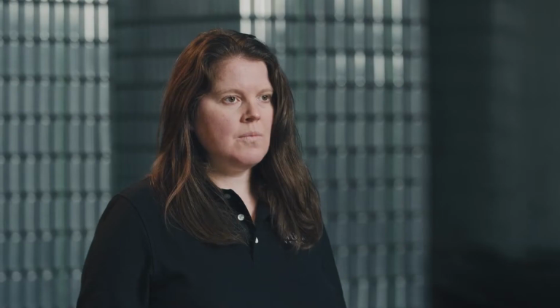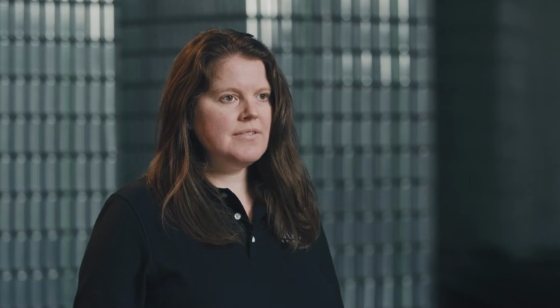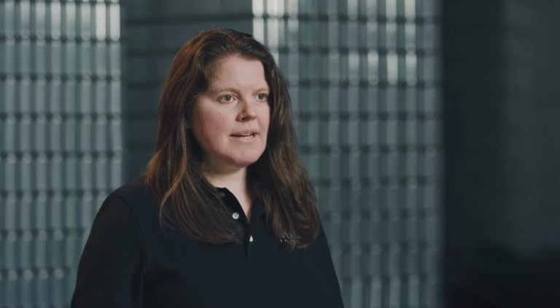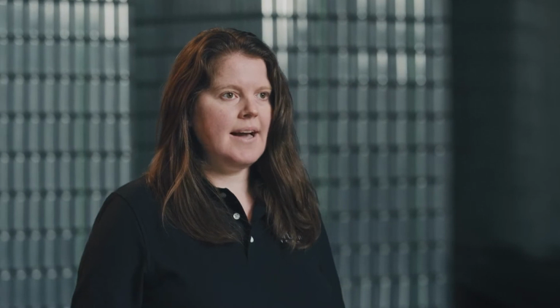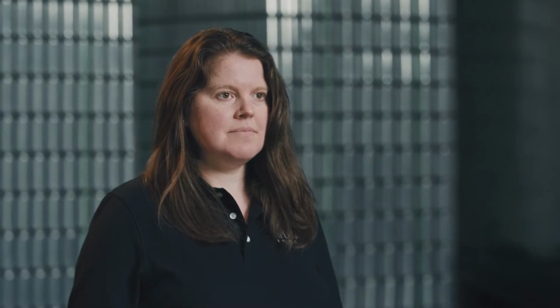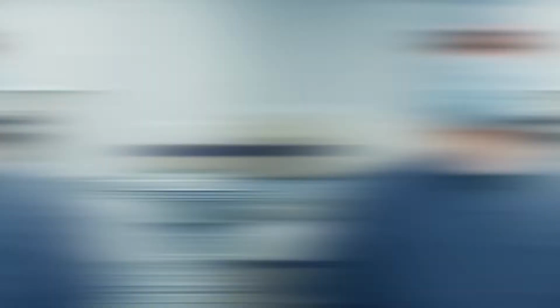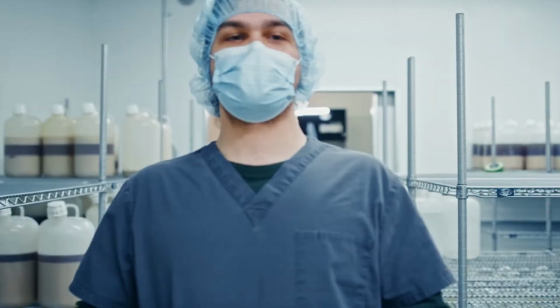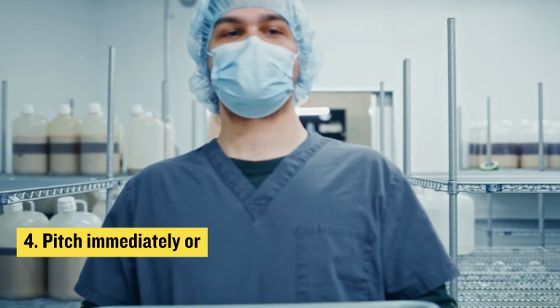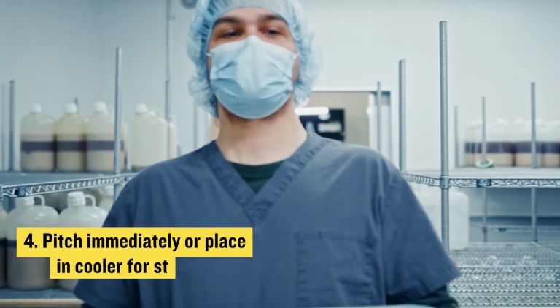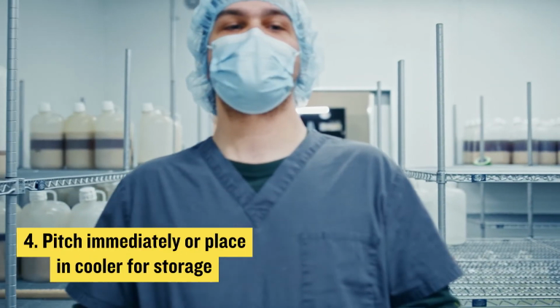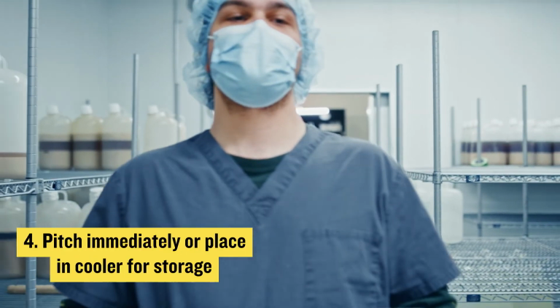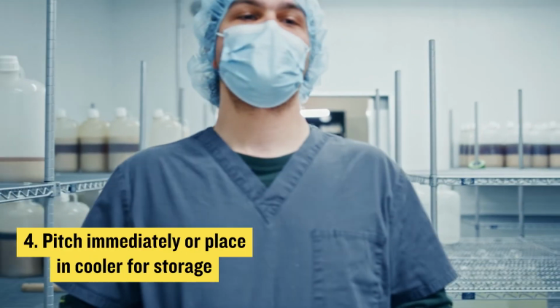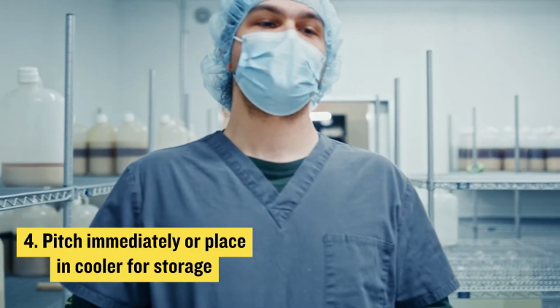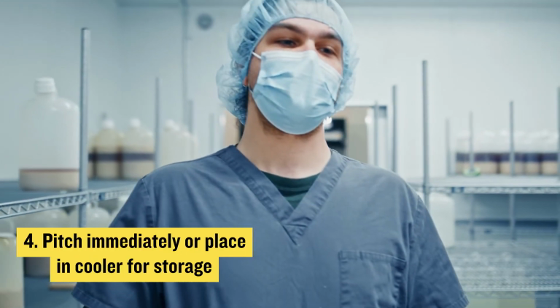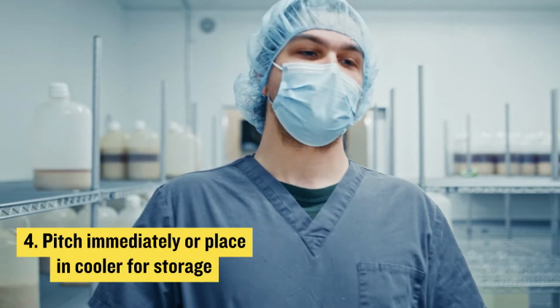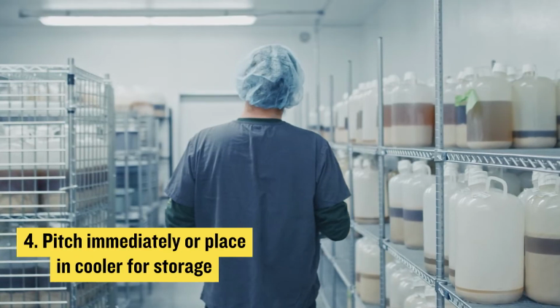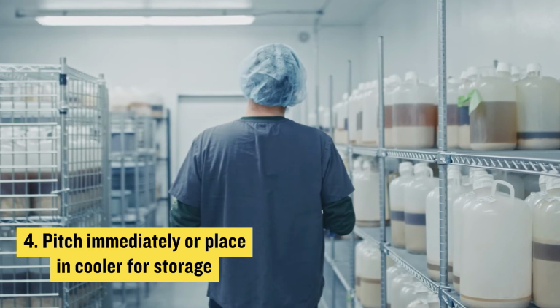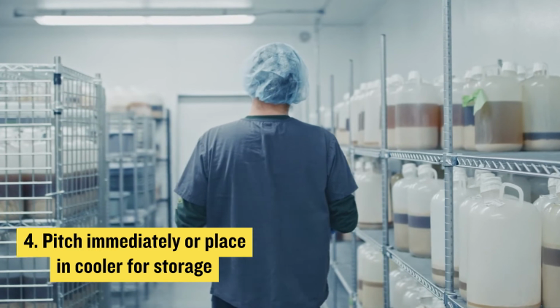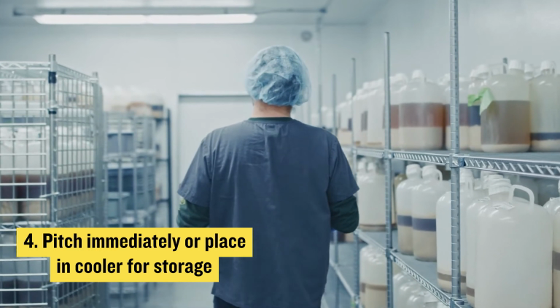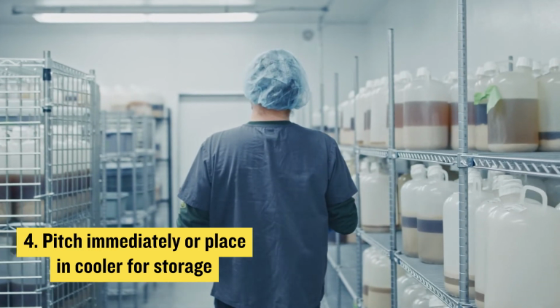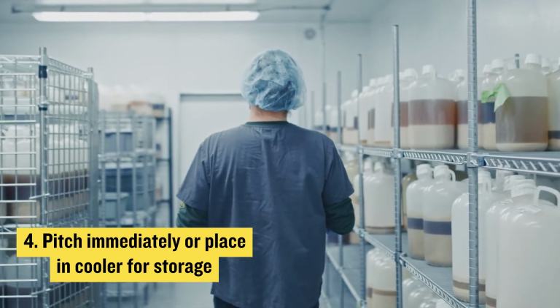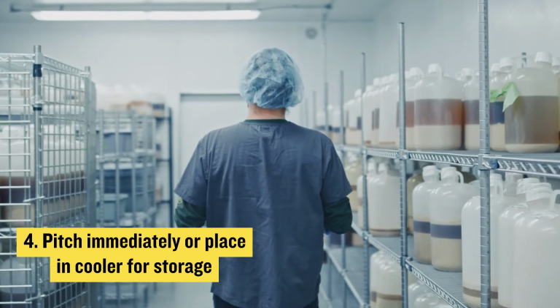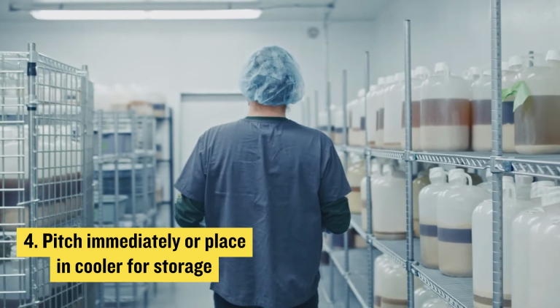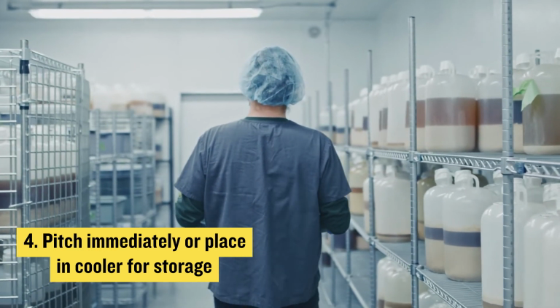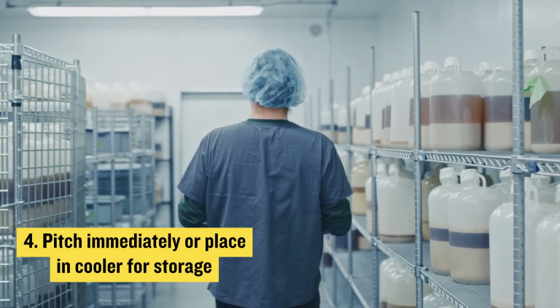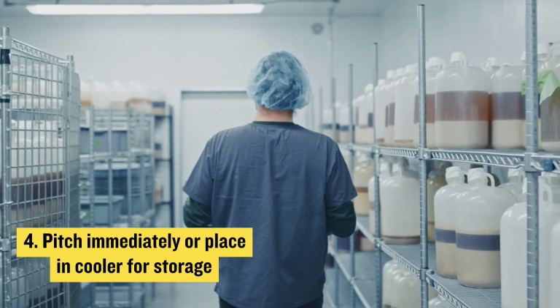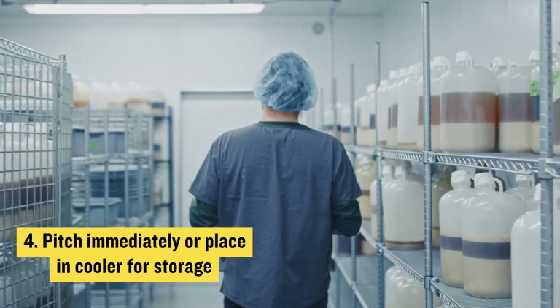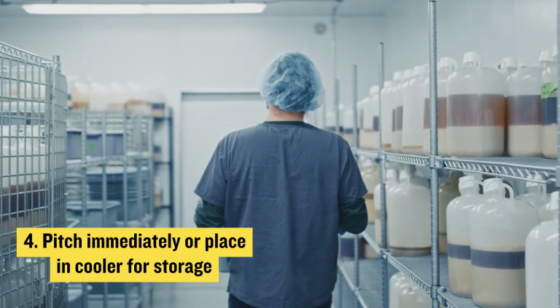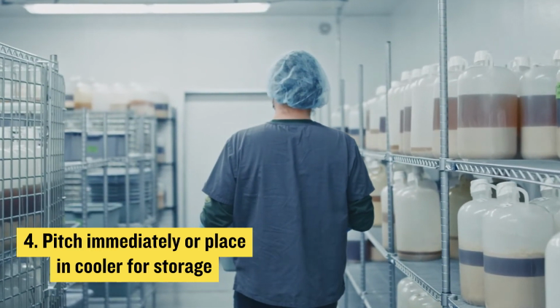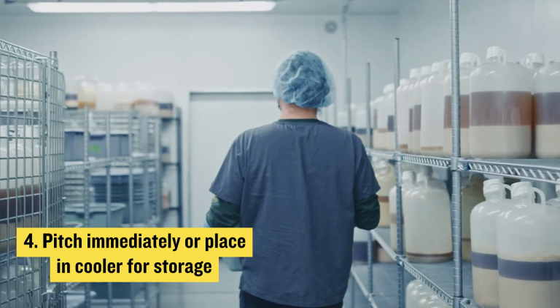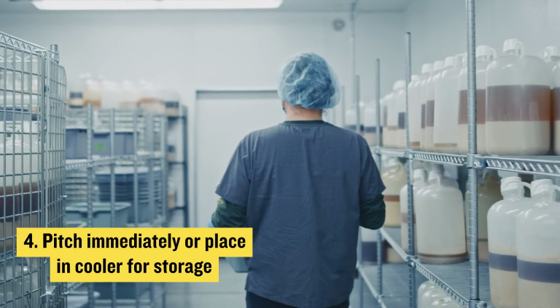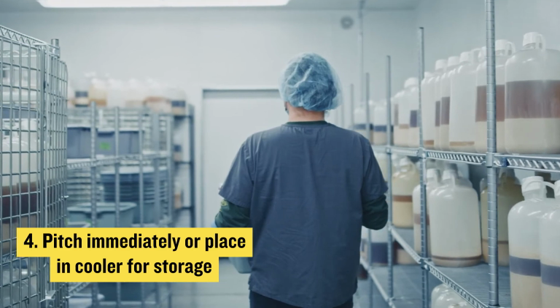Once you've inspected the items, immediately place the yeast container in a cooler to keep it cold until use. It's best to use the yeast within two weeks, so we recommend pitching as soon as possible.